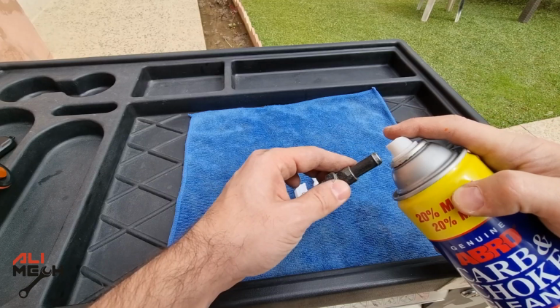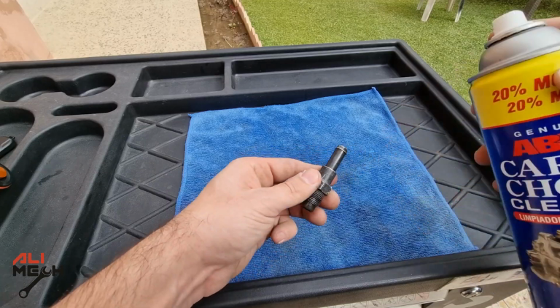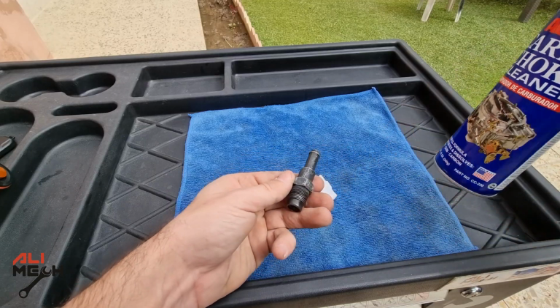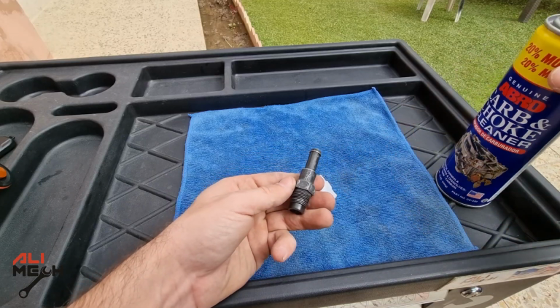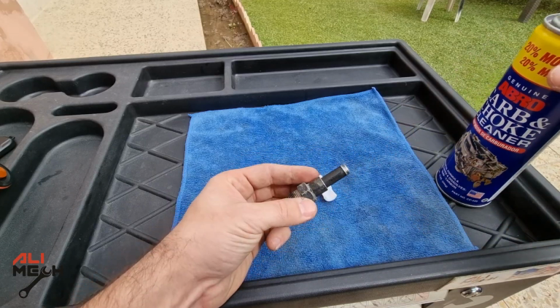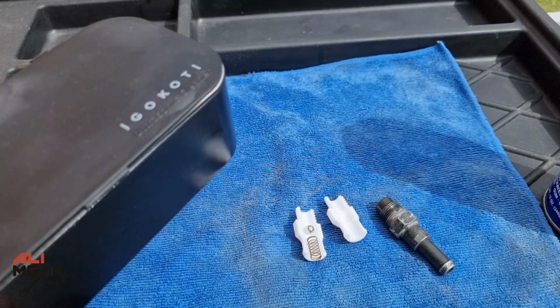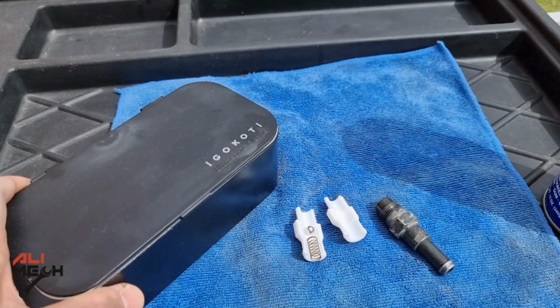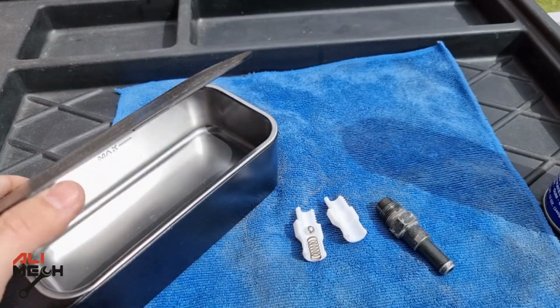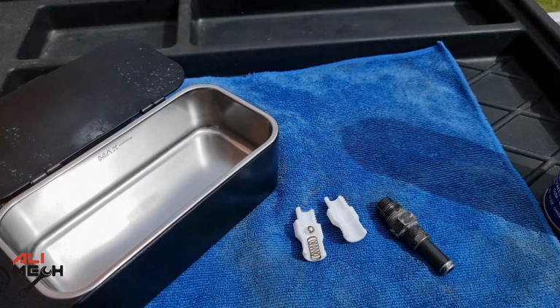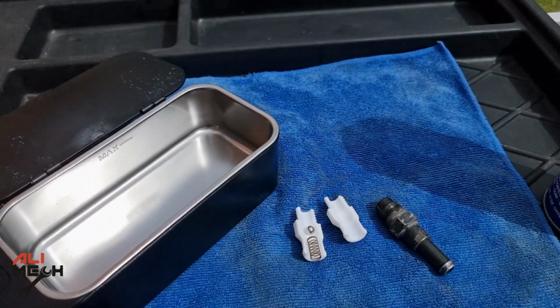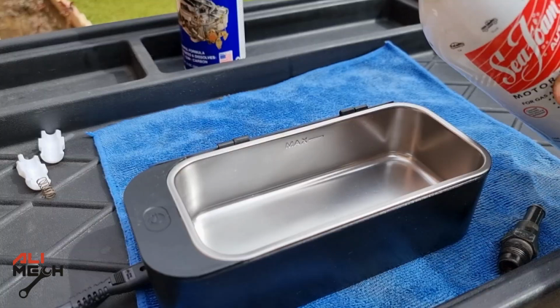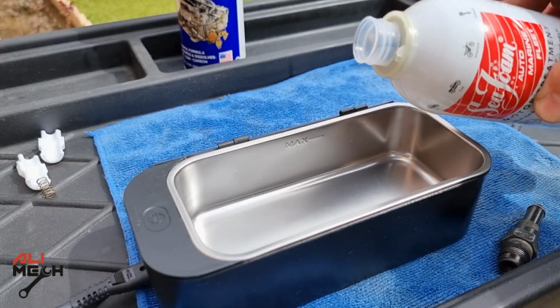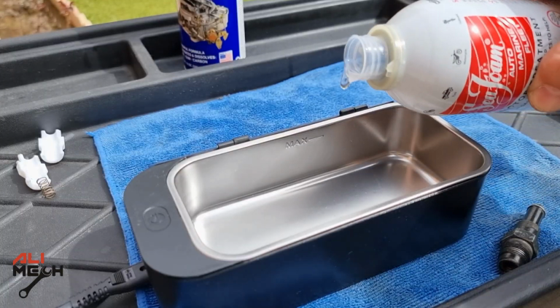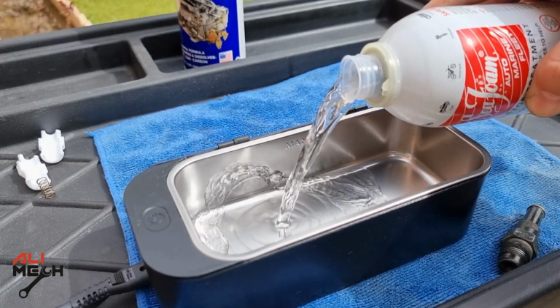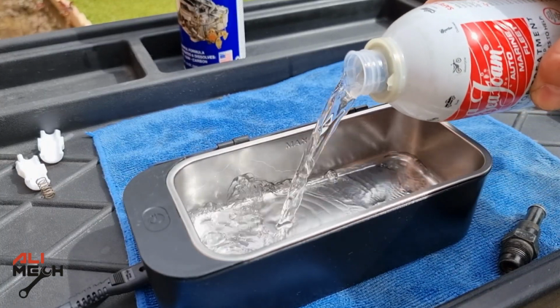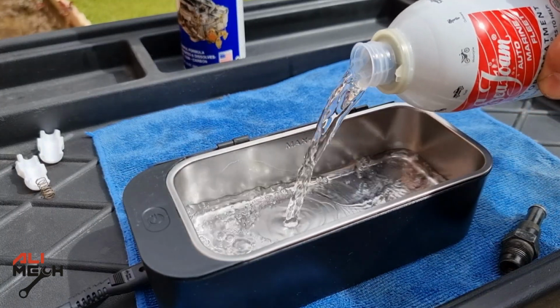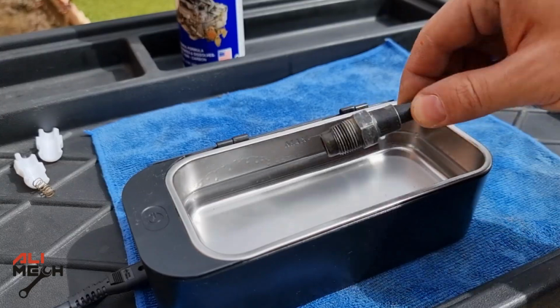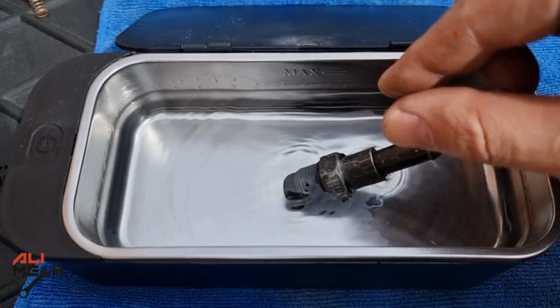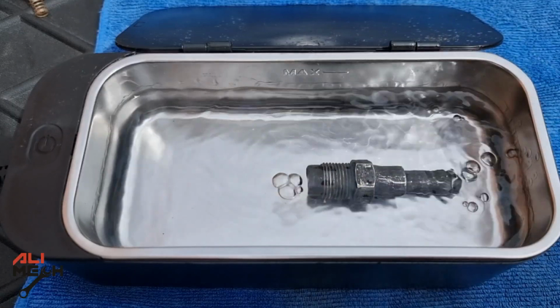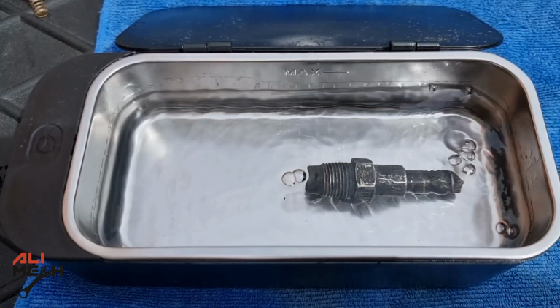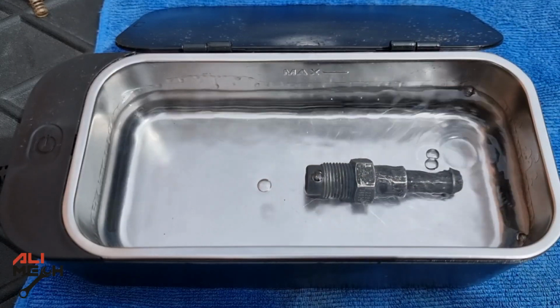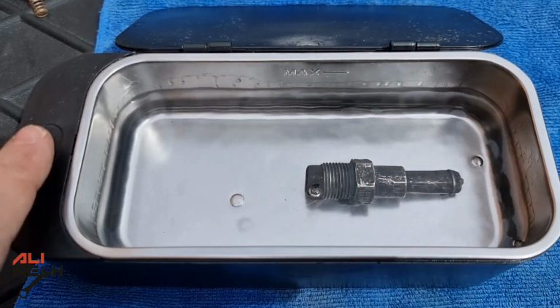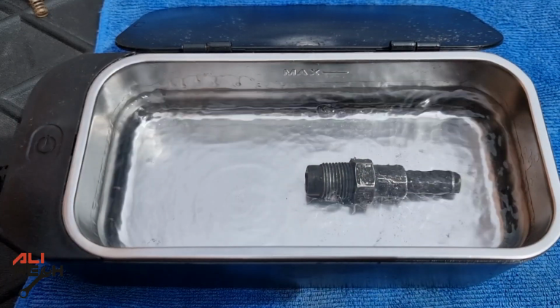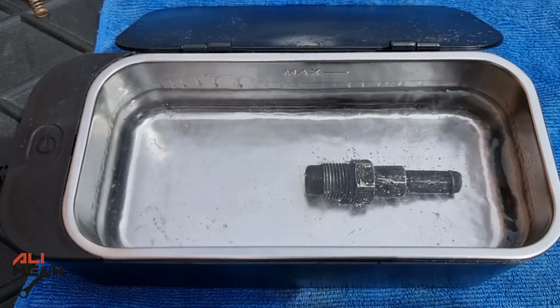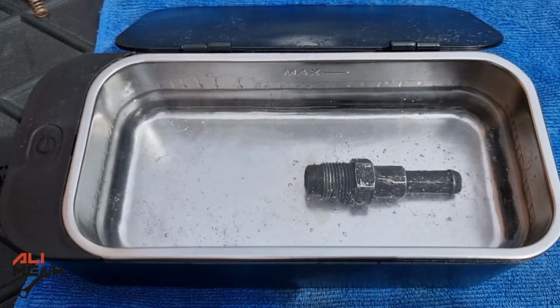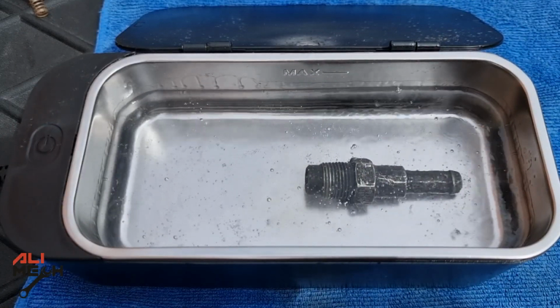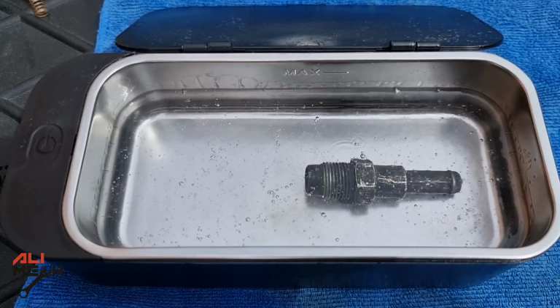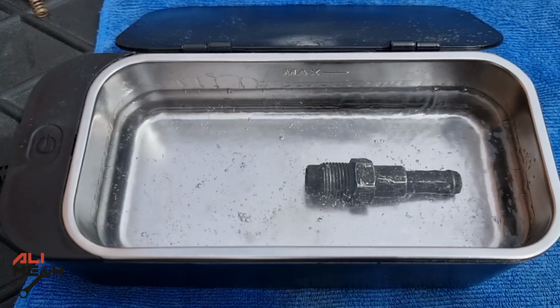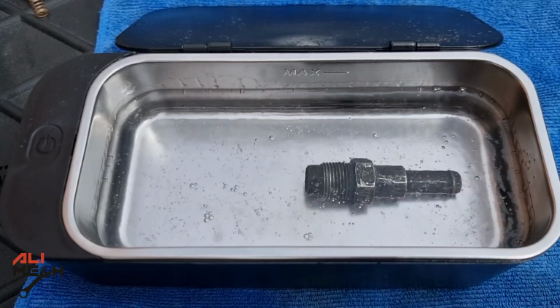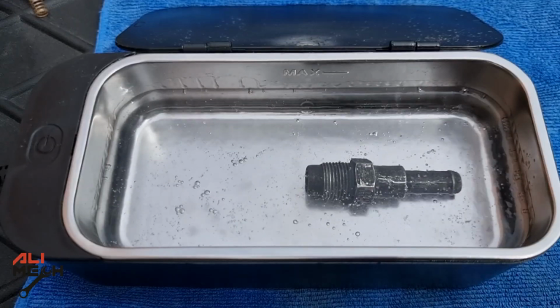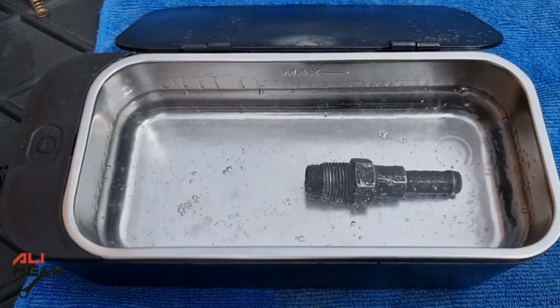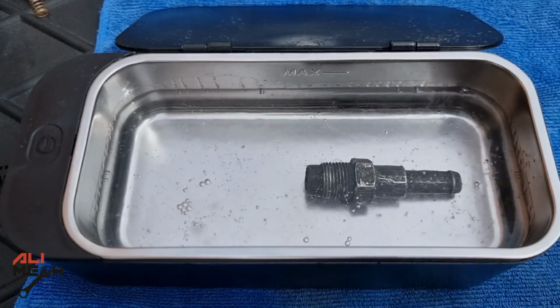Some of you recommended using an ultrasonic cleaner in my last video for cleaning the PCV valve, so I'm going to fill the ultrasonic cleaner with seafoam and put the valve in it. I will let it clean for 5 minutes. The 2017 Toyota Camry's PCV valve is metal, not plastic, so it will last much longer than plastic.